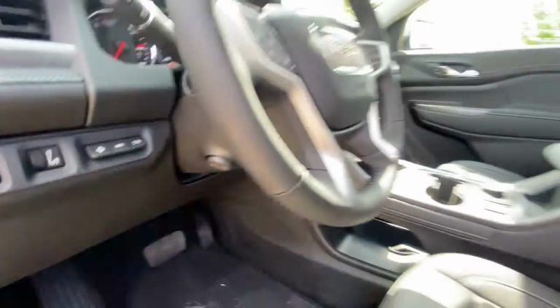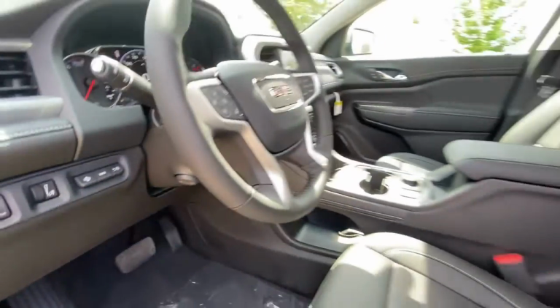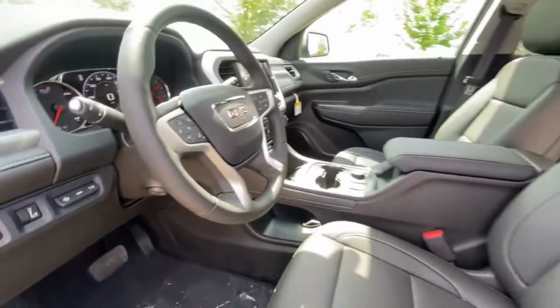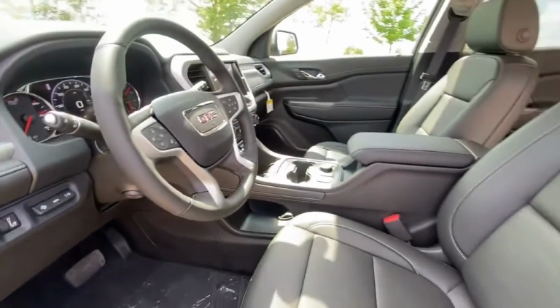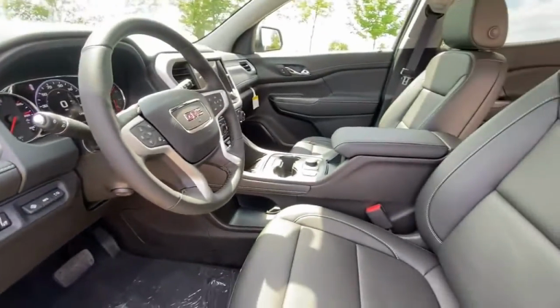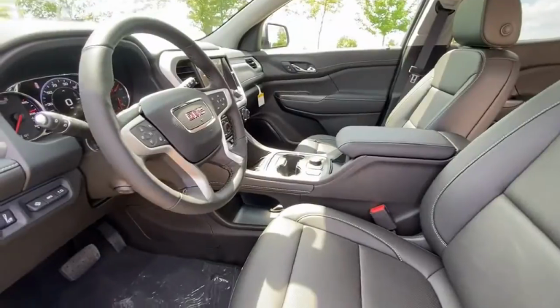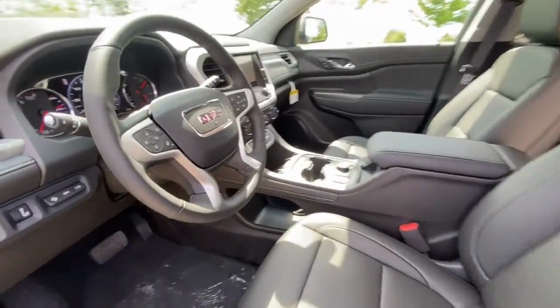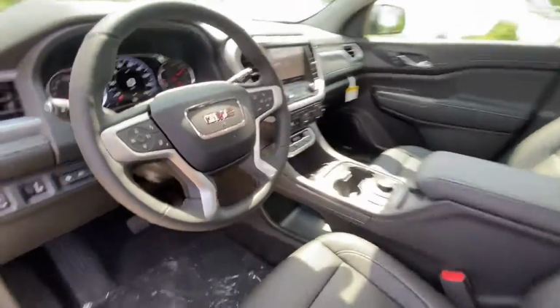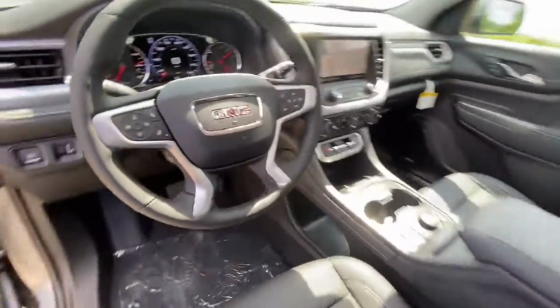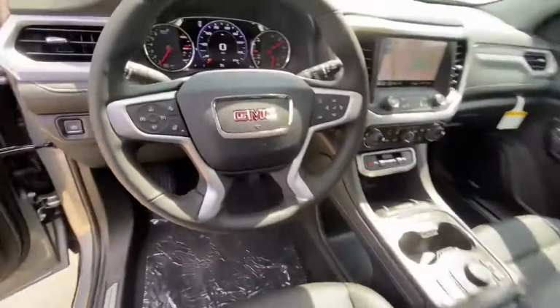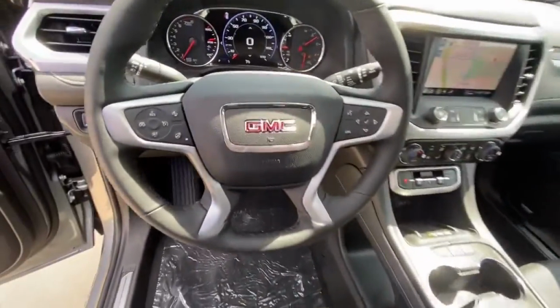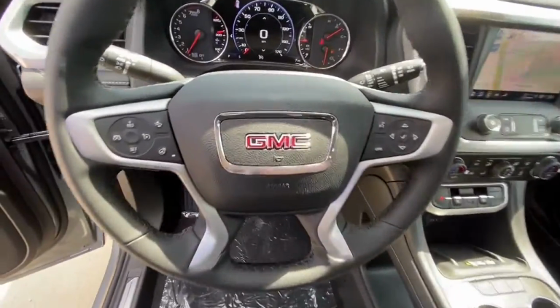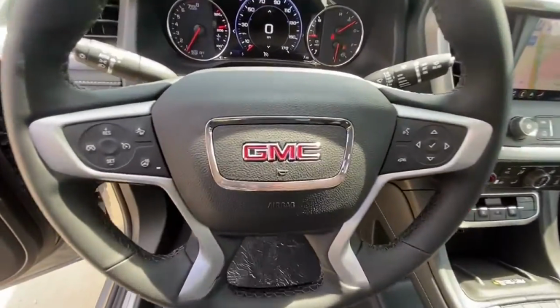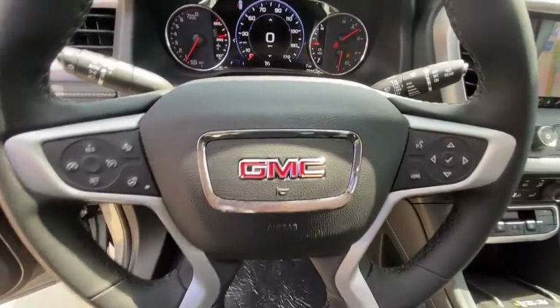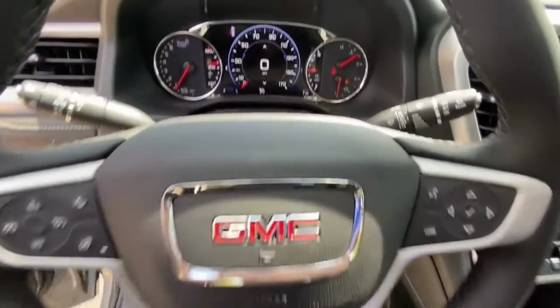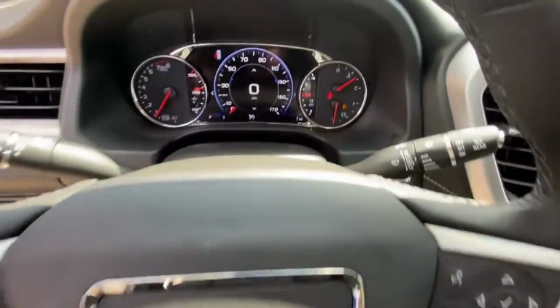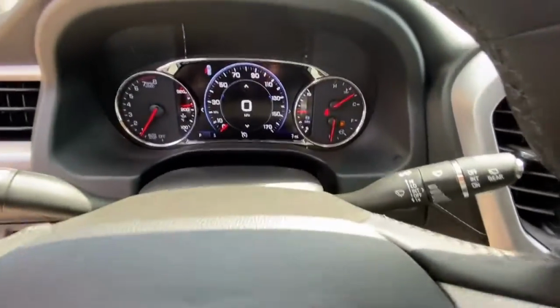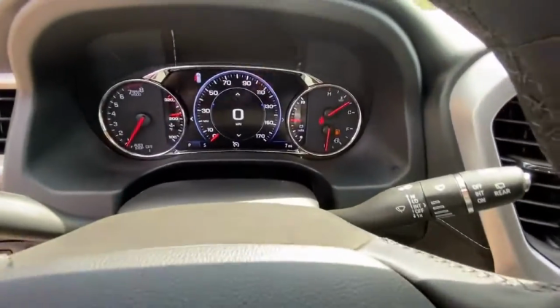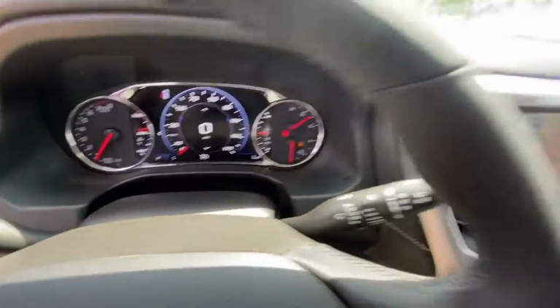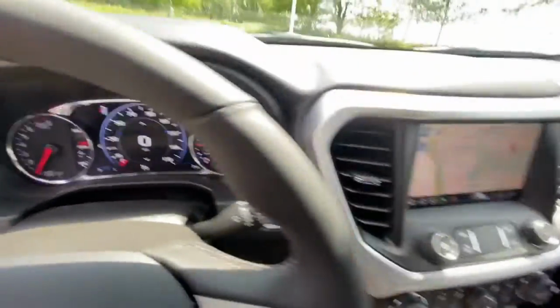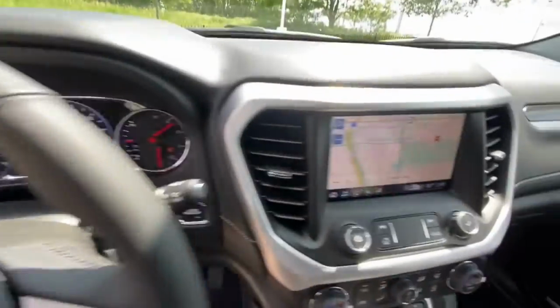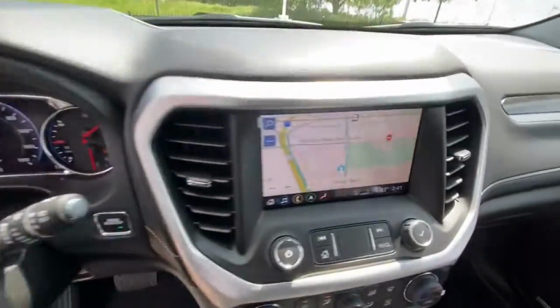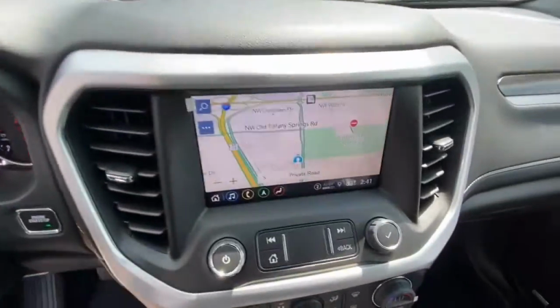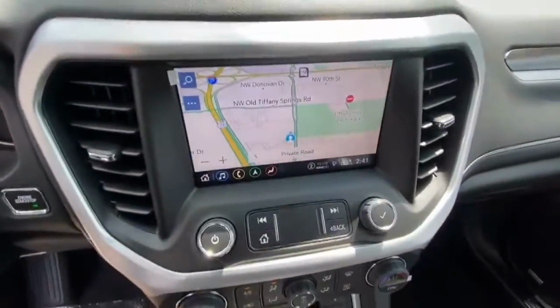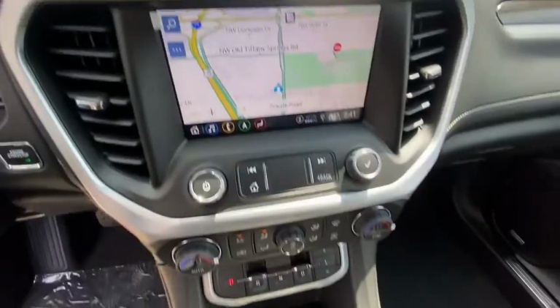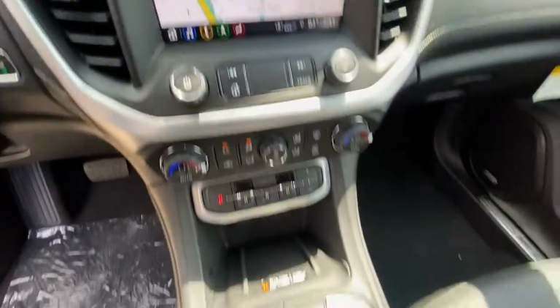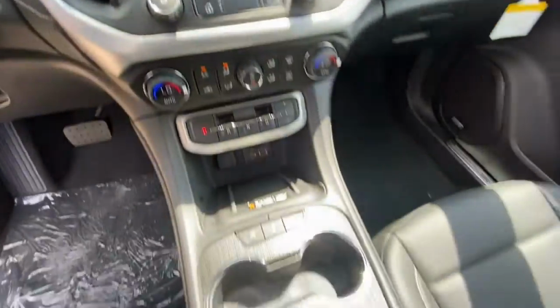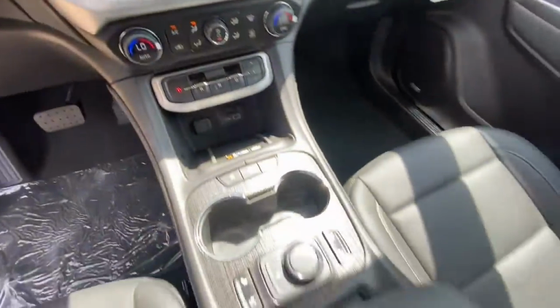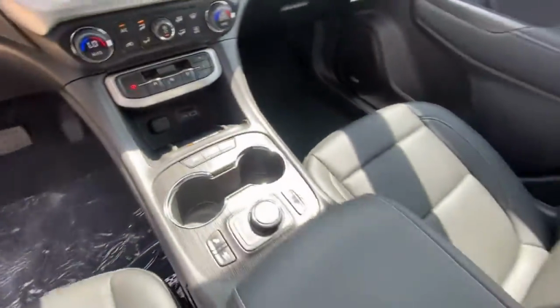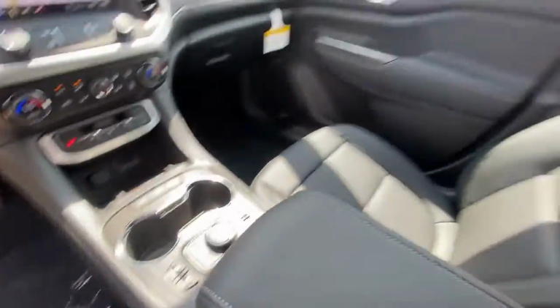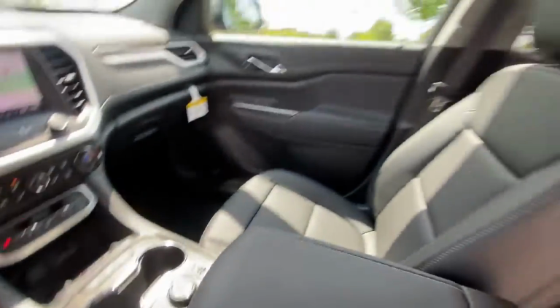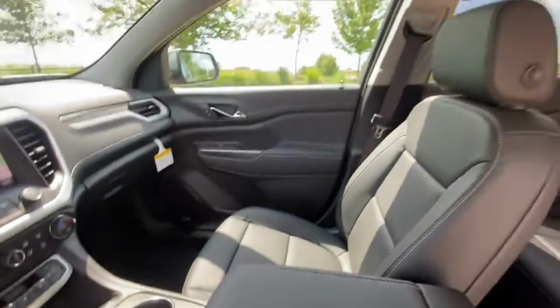Give your family the space and security they deserve in this versatile Acadia. Our team will give you an outstanding test drive experience. Stop in today.